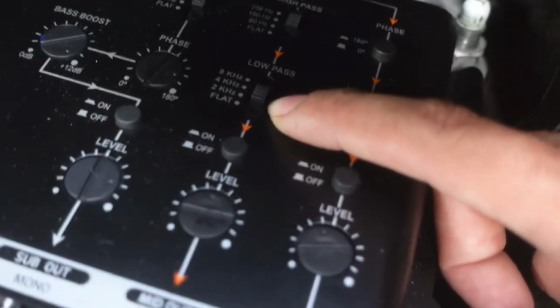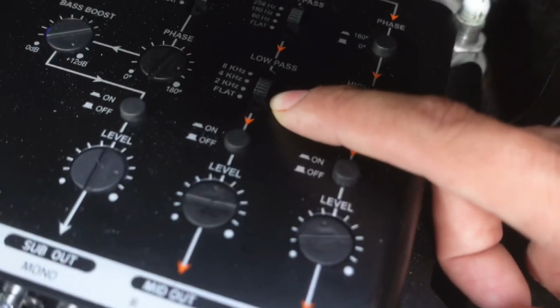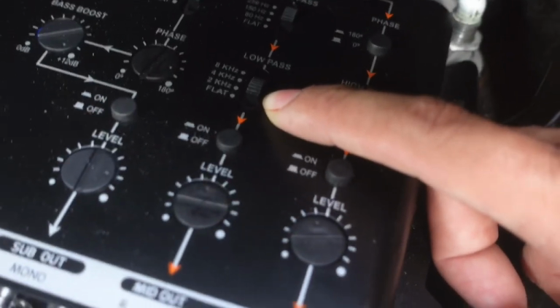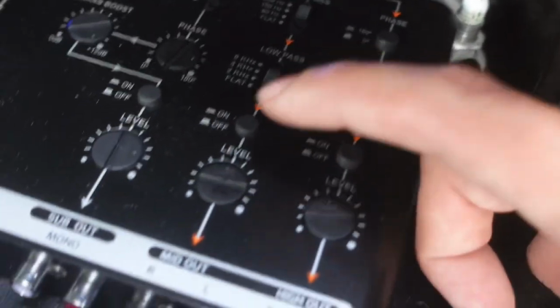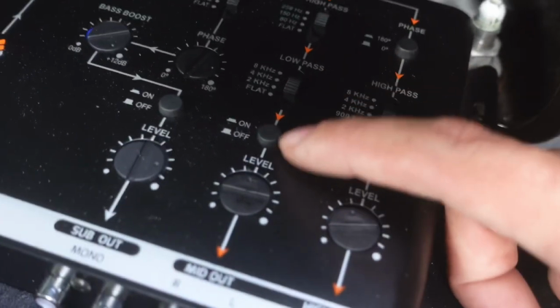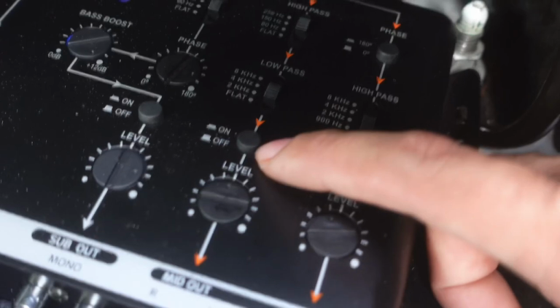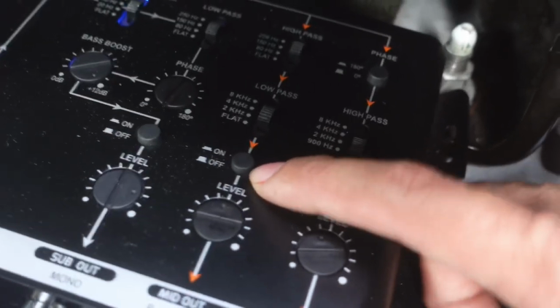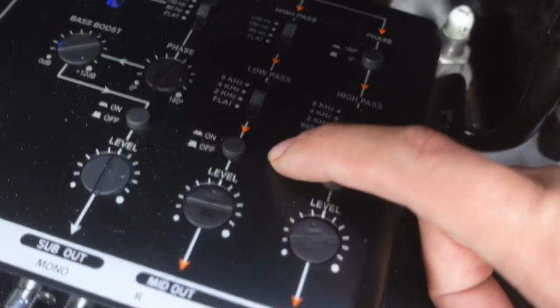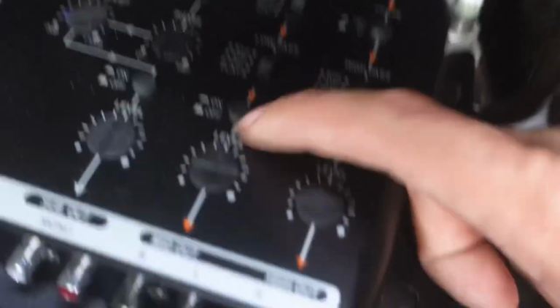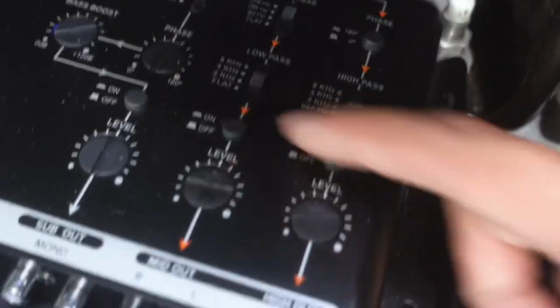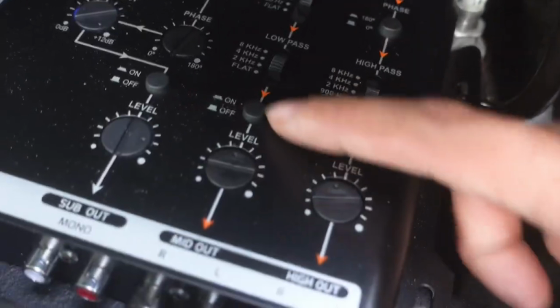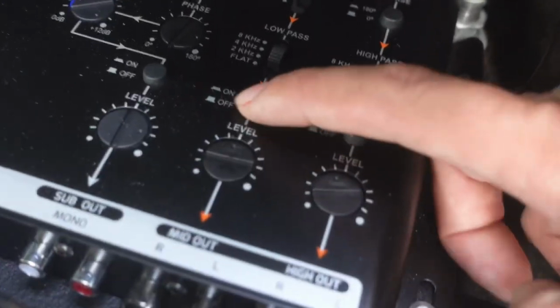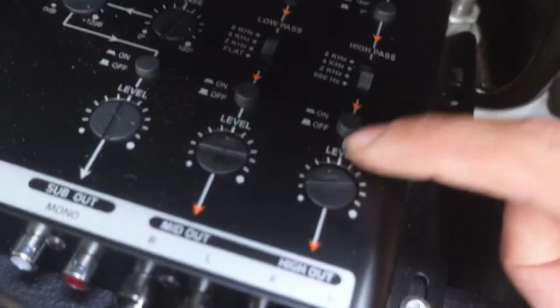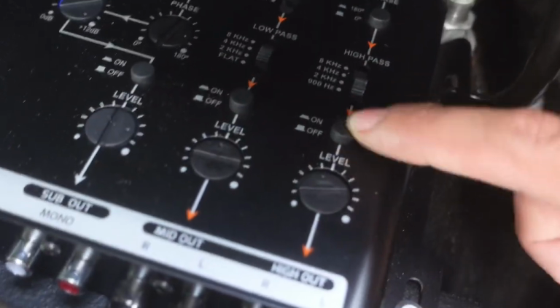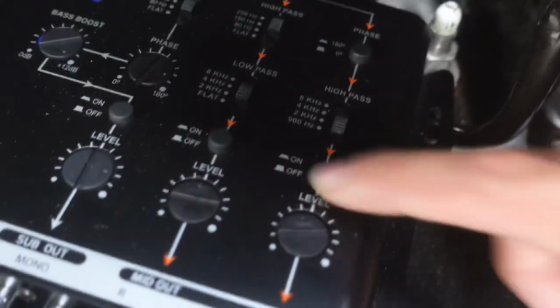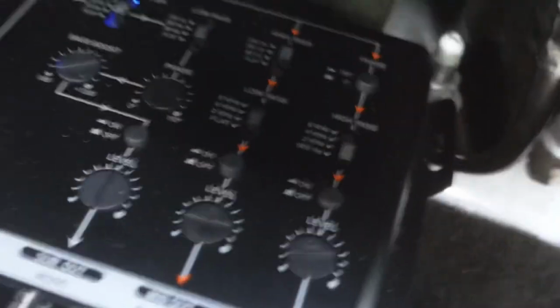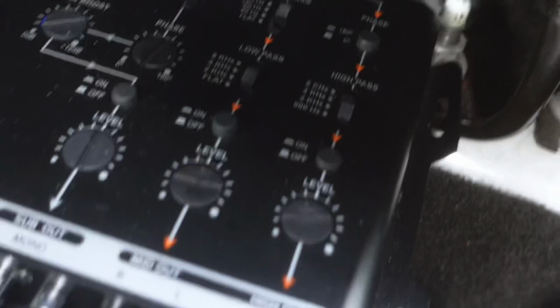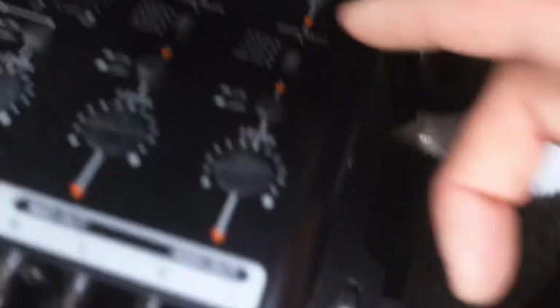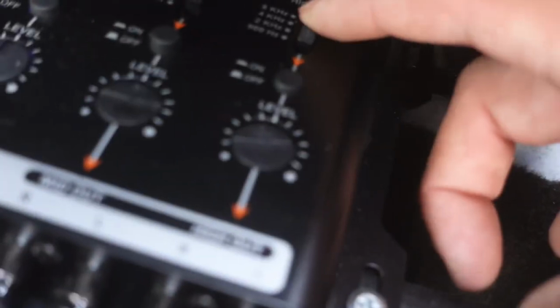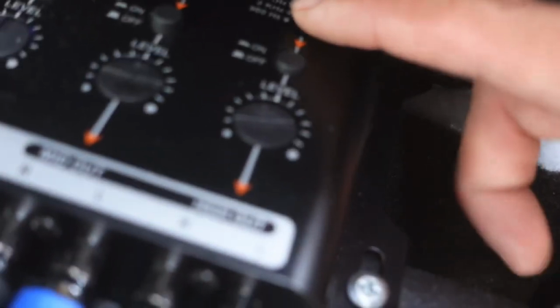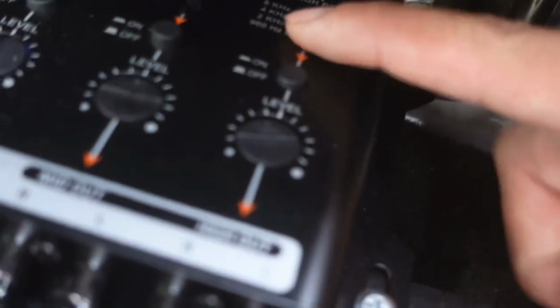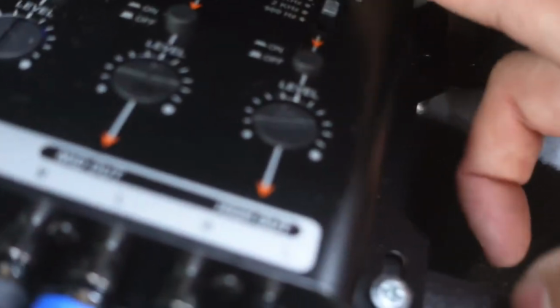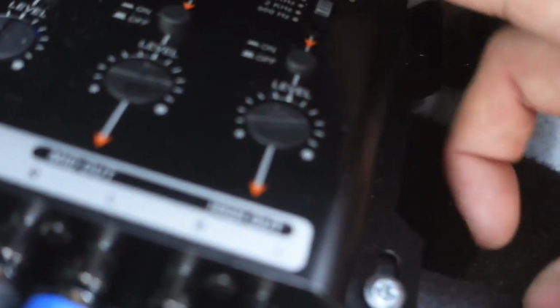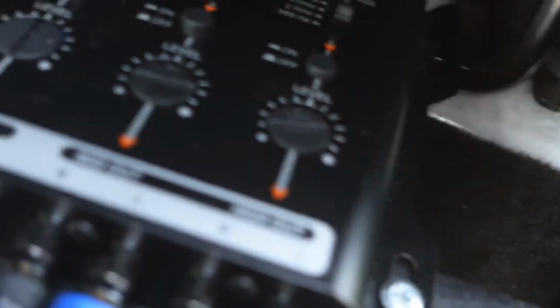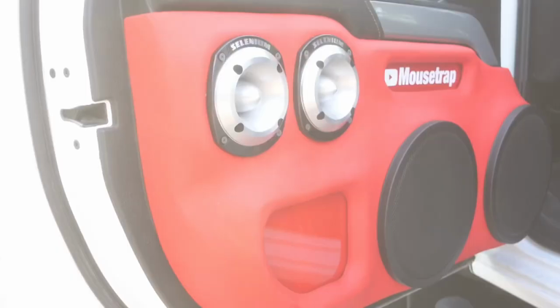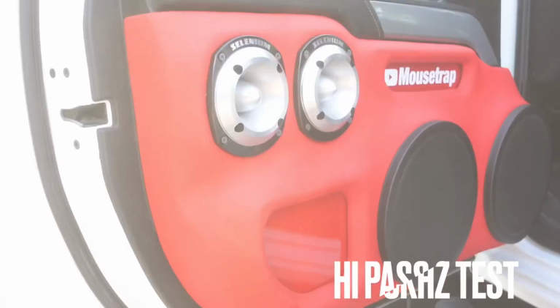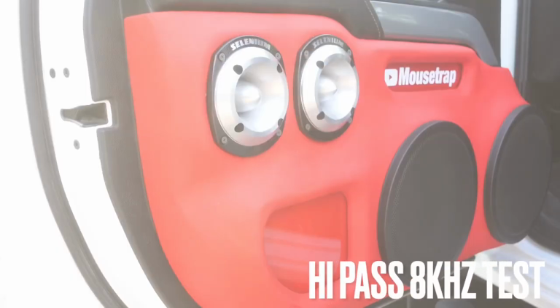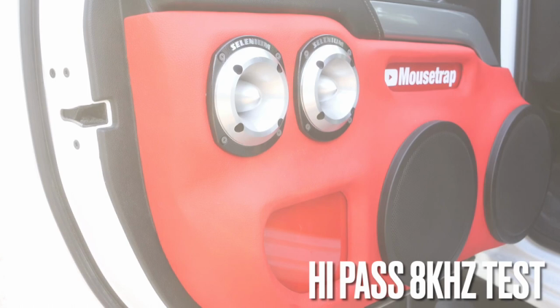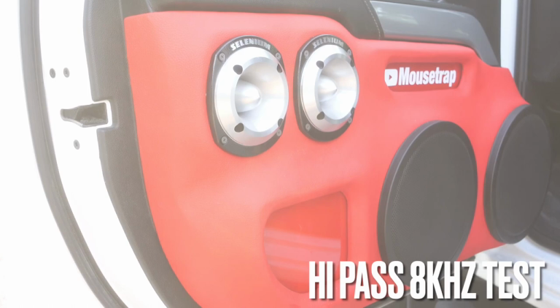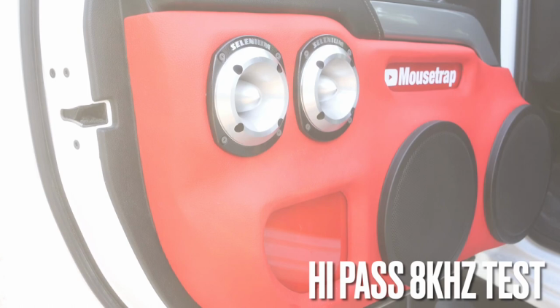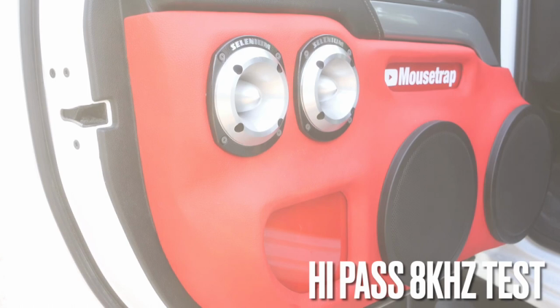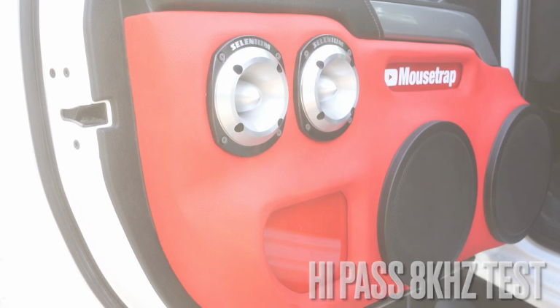Now let's go ahead and do the tweeters. Let's turn off the mids, turn on the tweeters, and let's put all the settings to the very top. The first setting we're going to do is high pass at 8 kHz — here's what it sounds like.